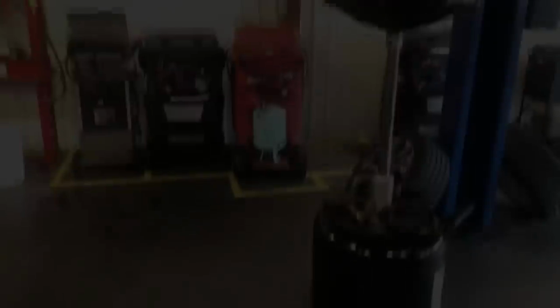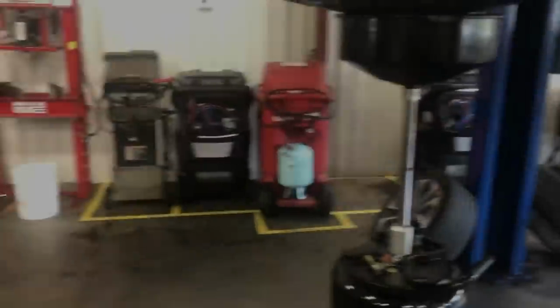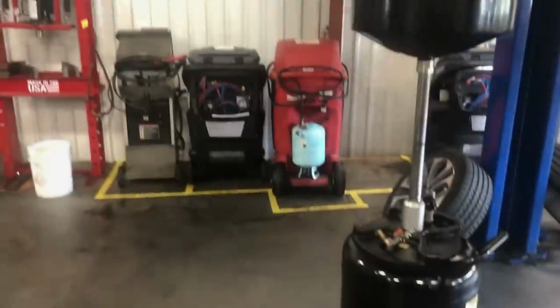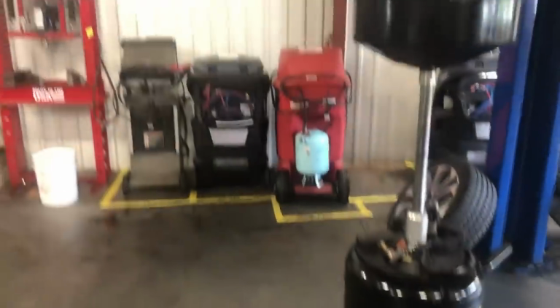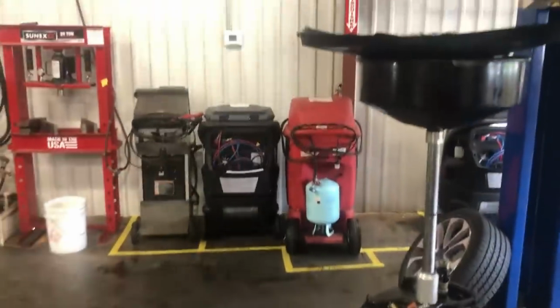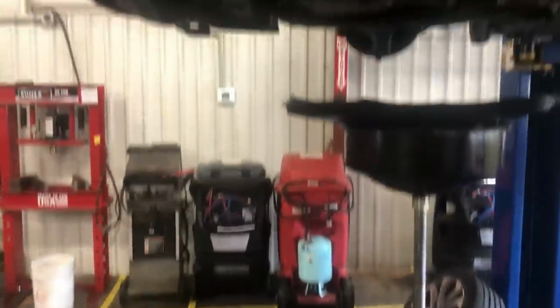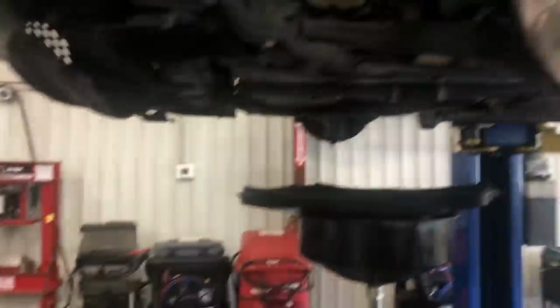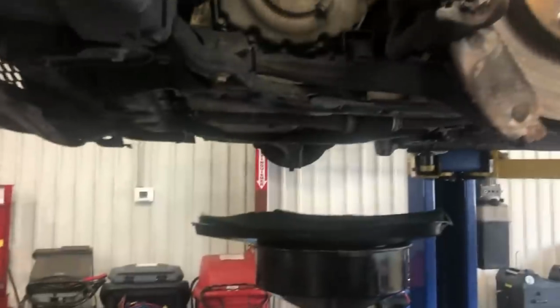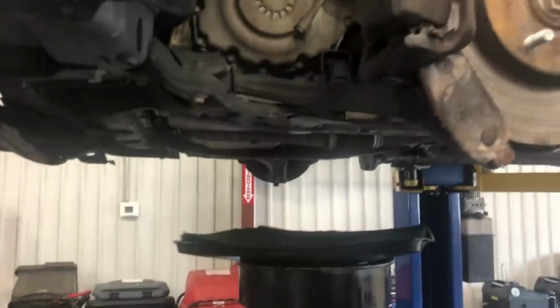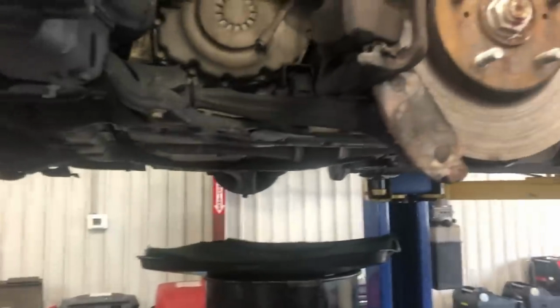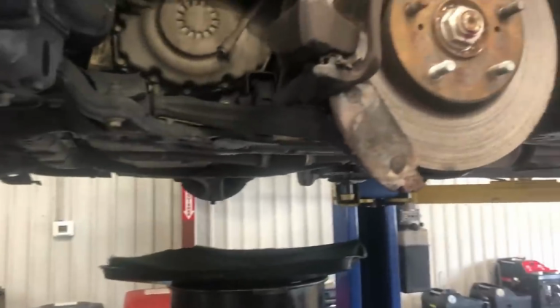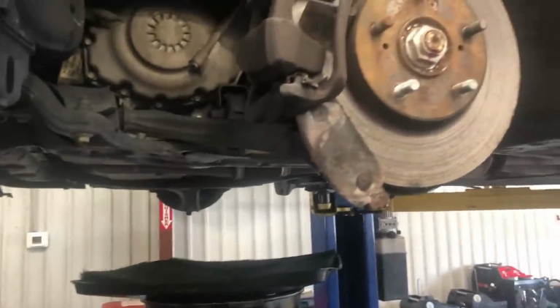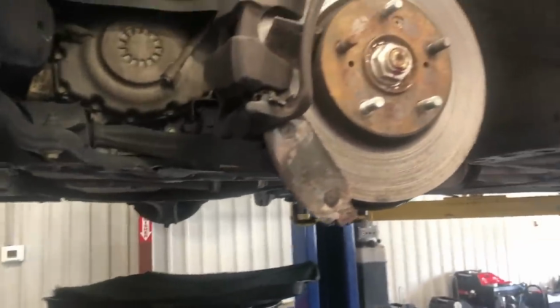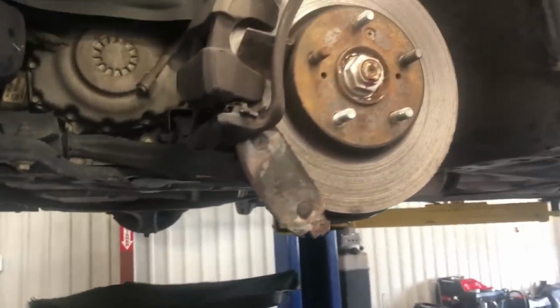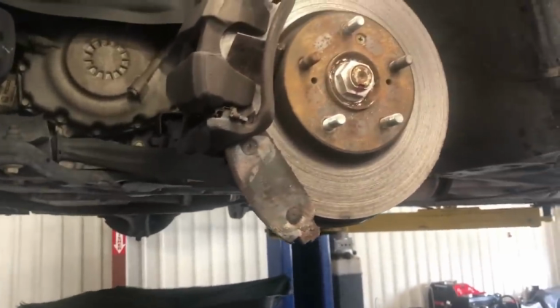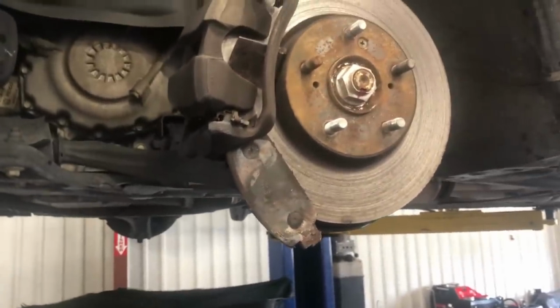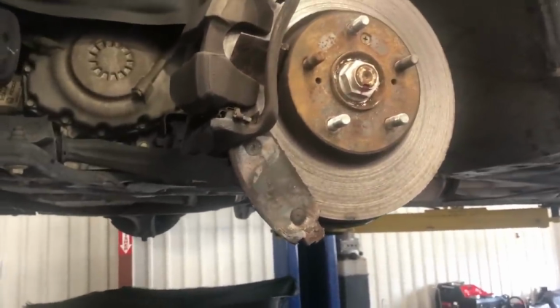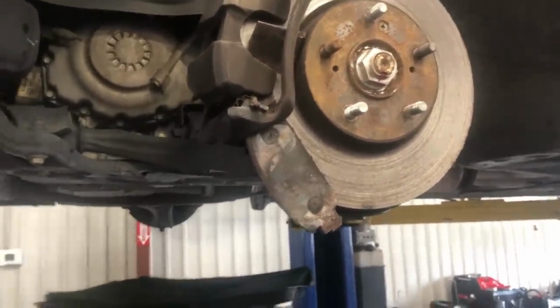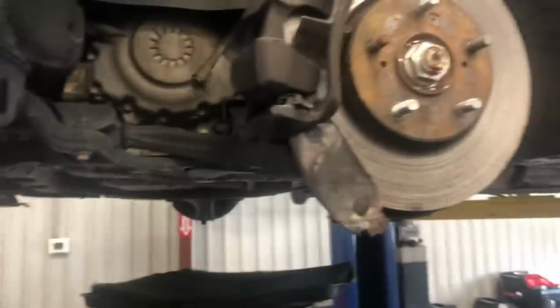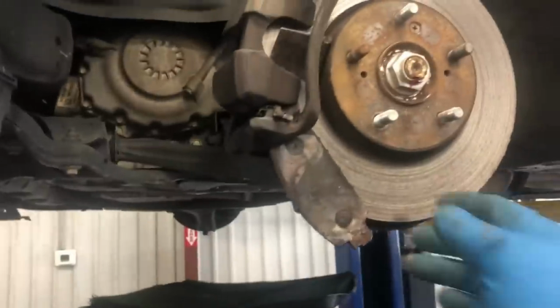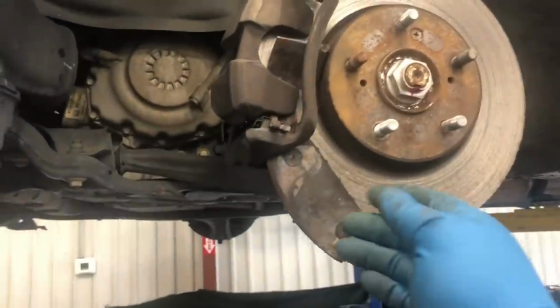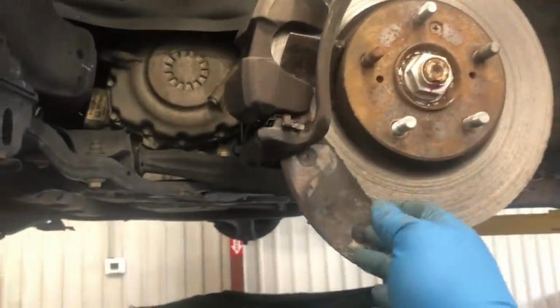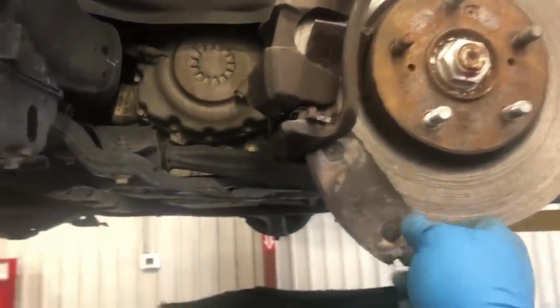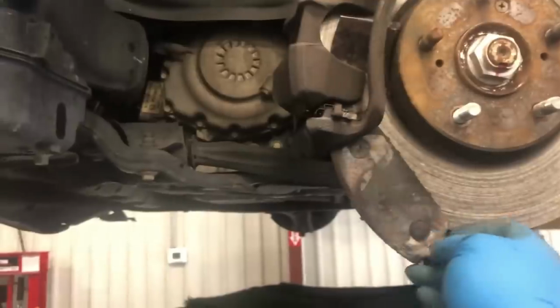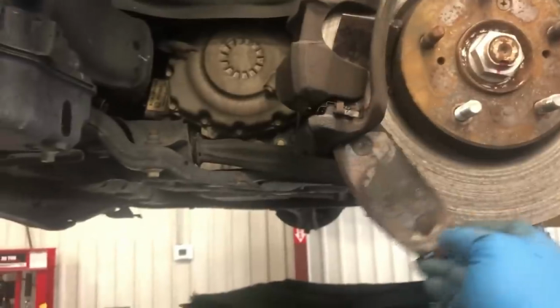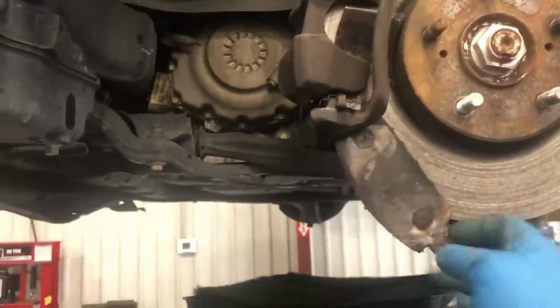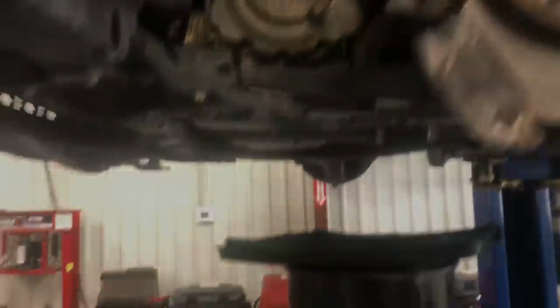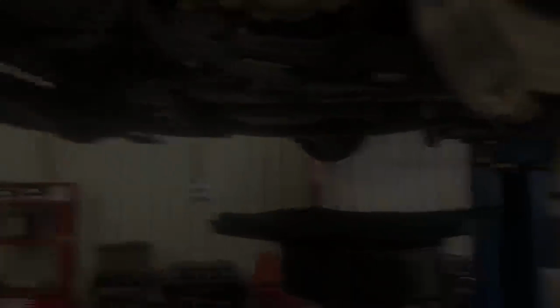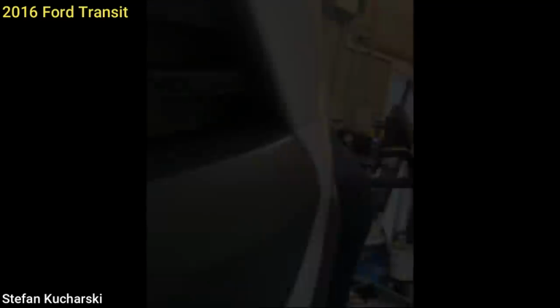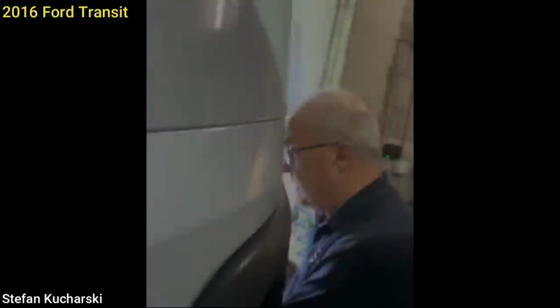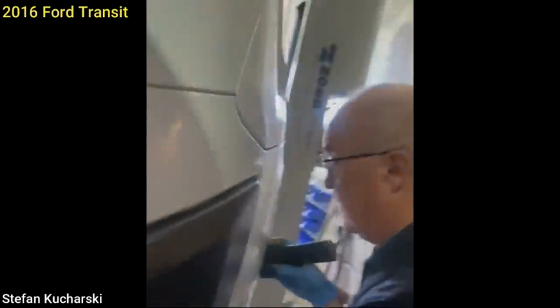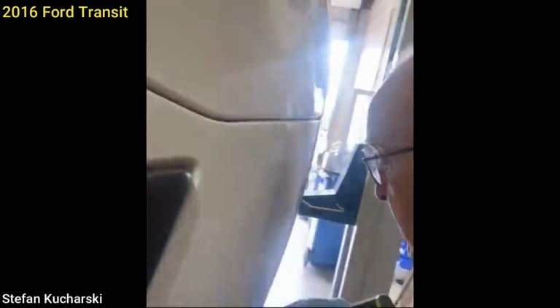Customer states brakes are grinding and the pad has been misplaced. Can't move the brake noise.